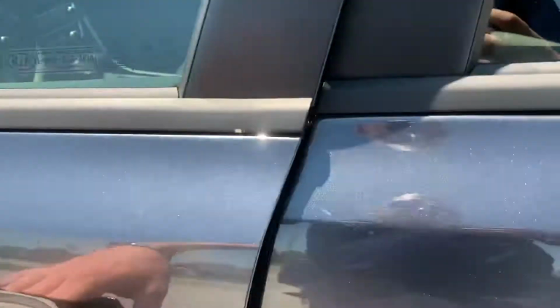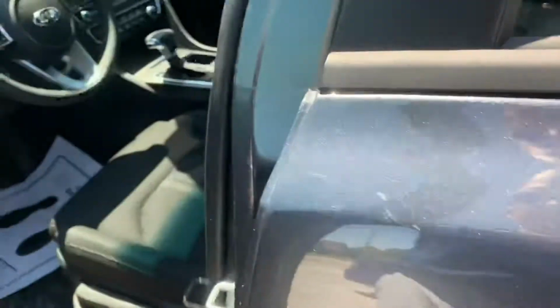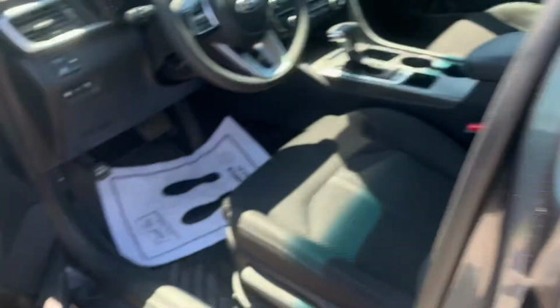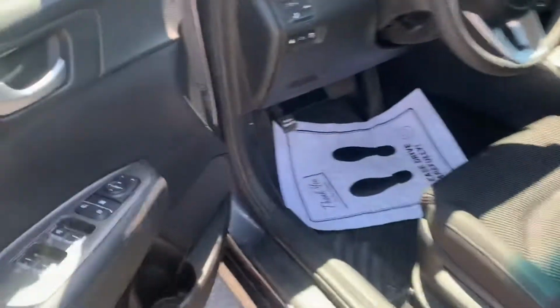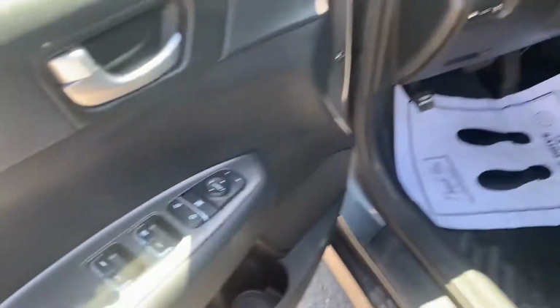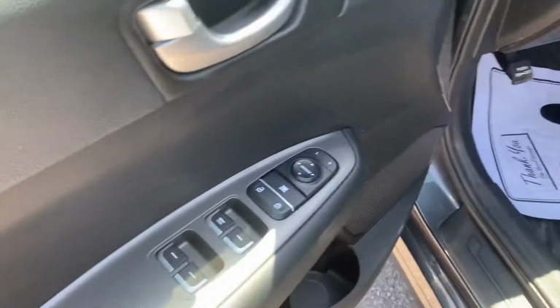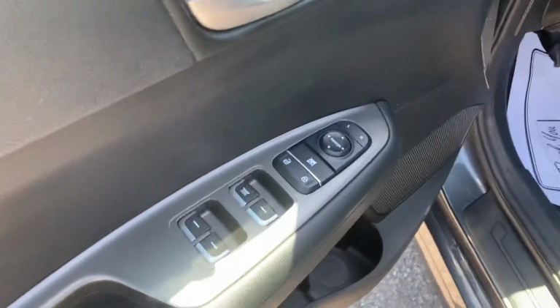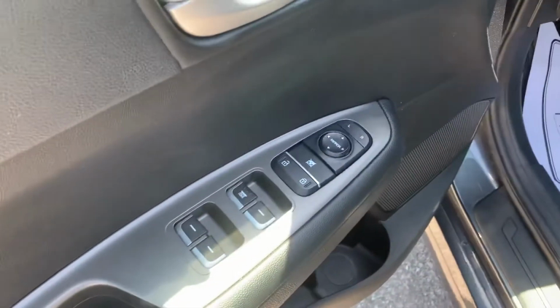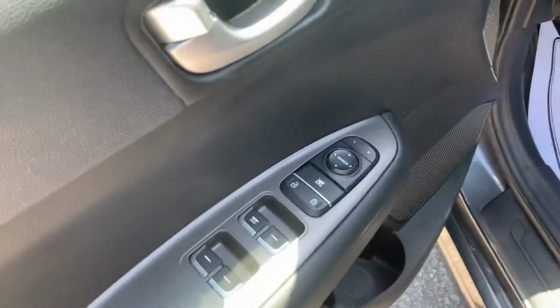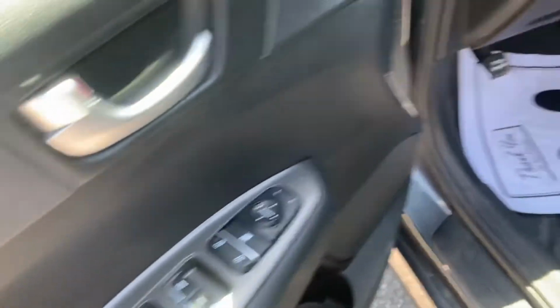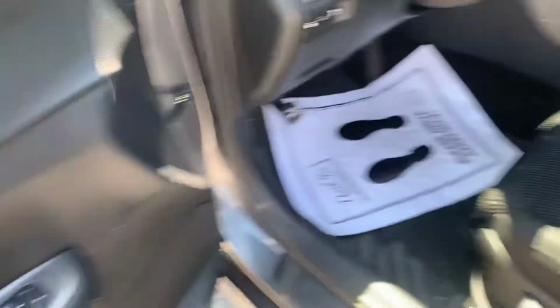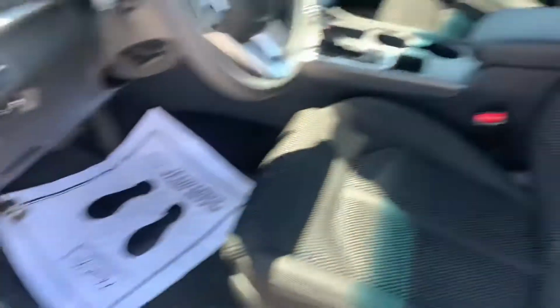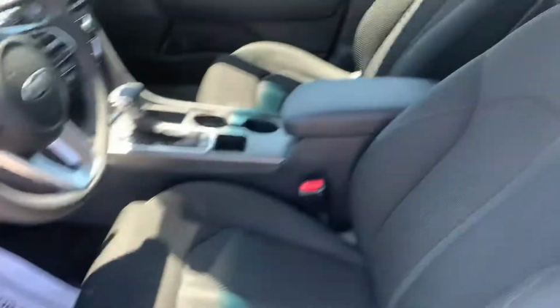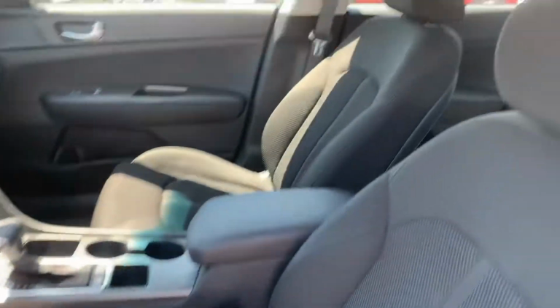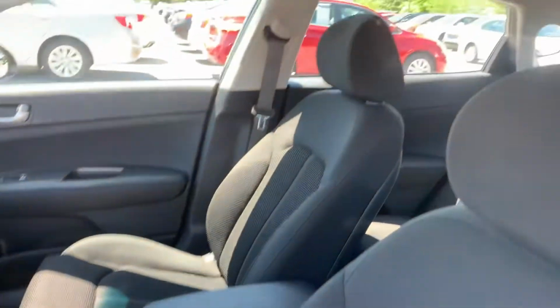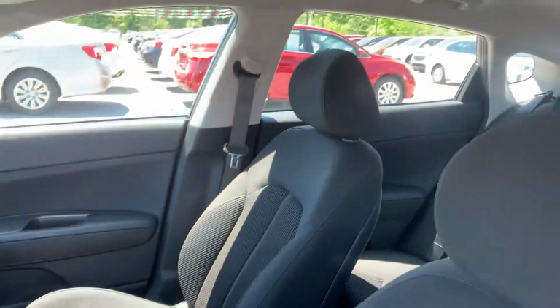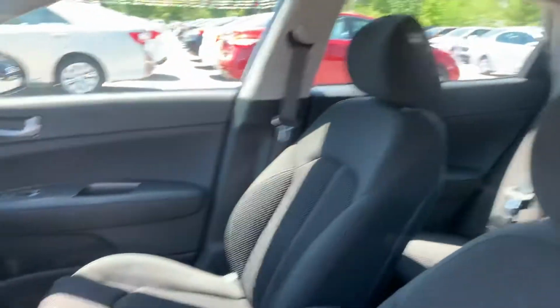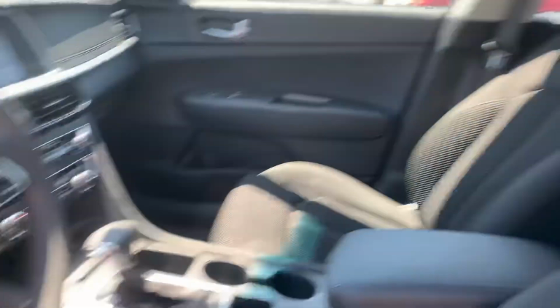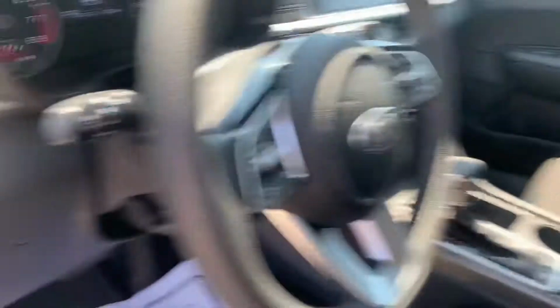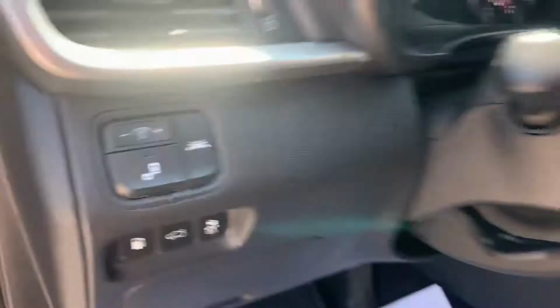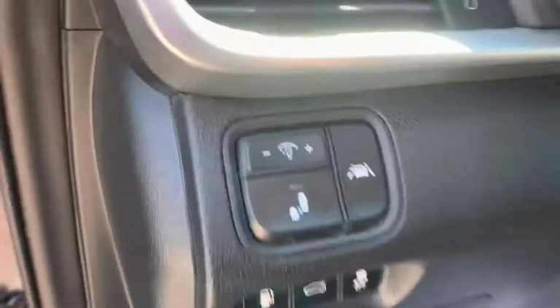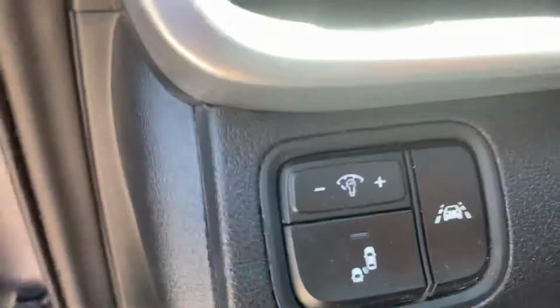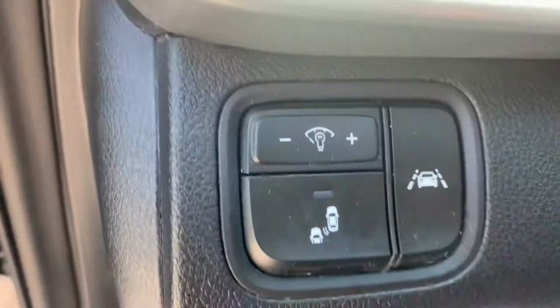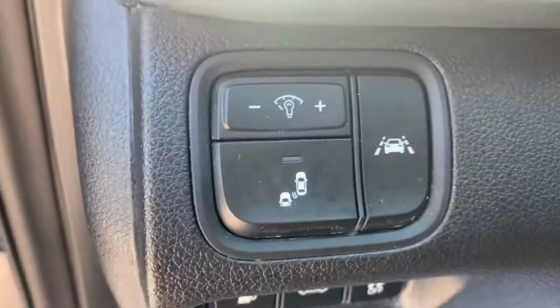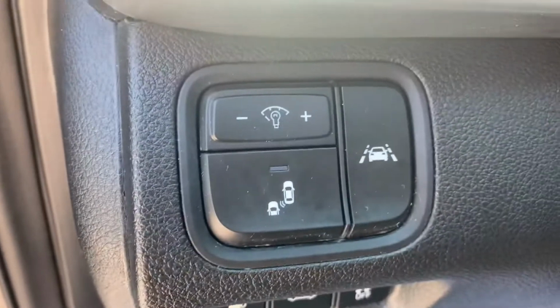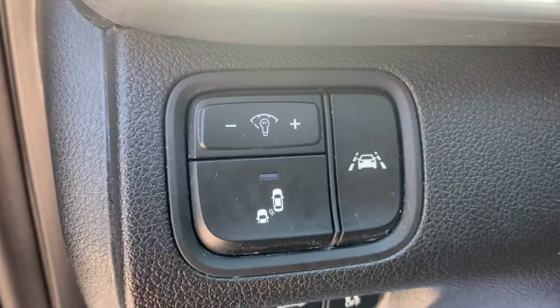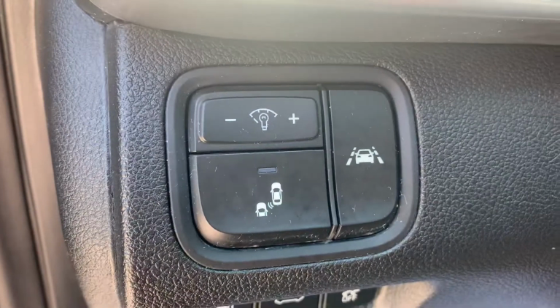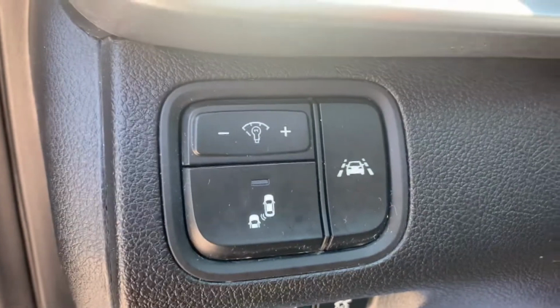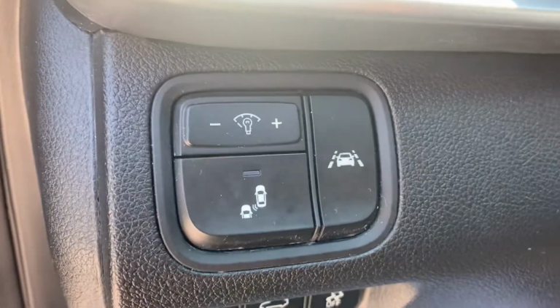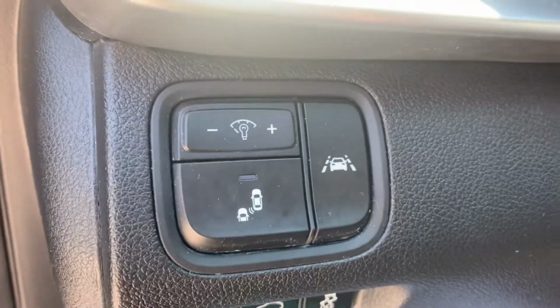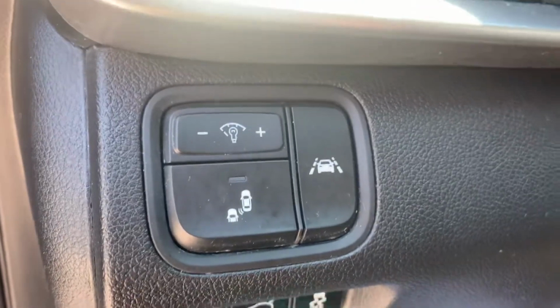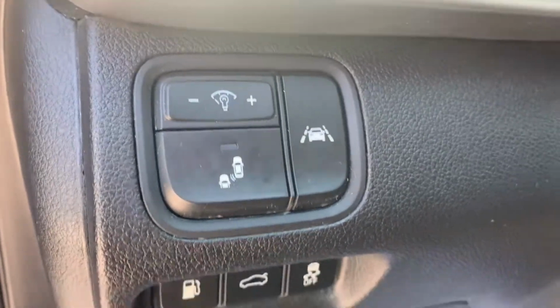It's got keyless entry, power windows, locks and mirrors, and cloth interior. You can see it has a lane departure warning system and inside blind zone monitoring system warning.